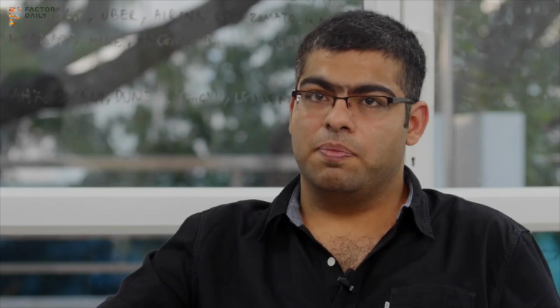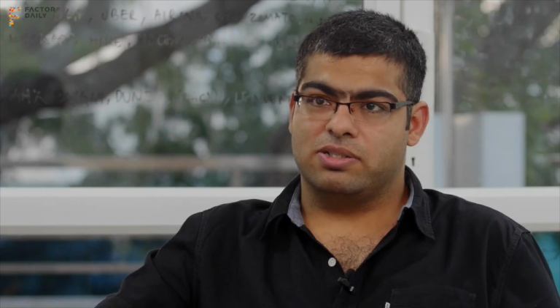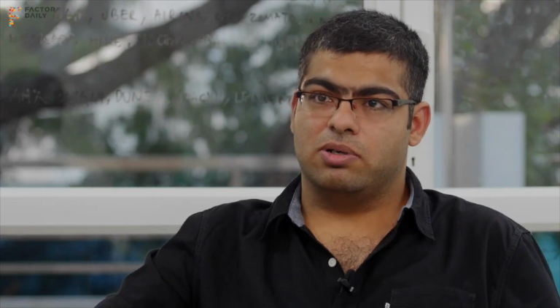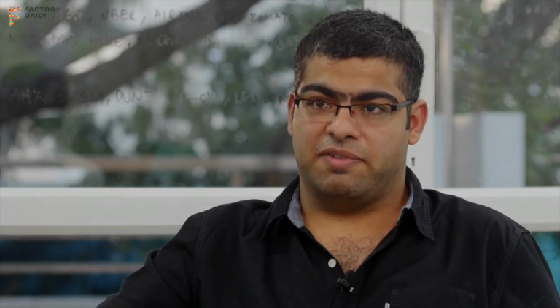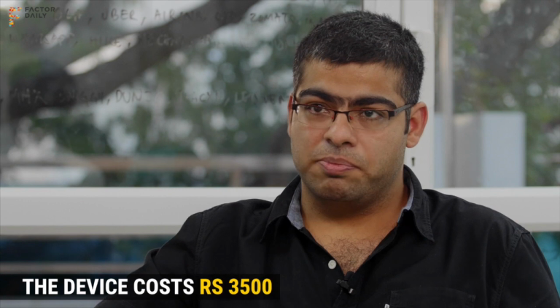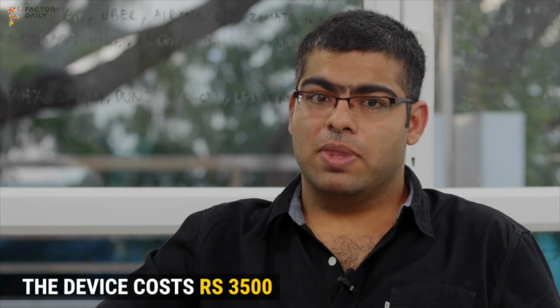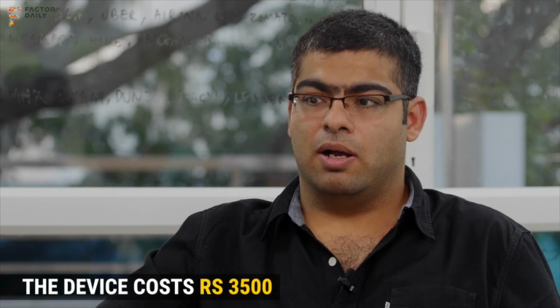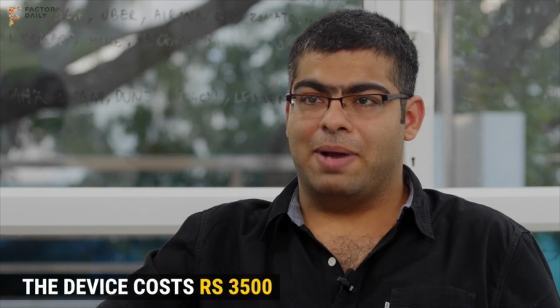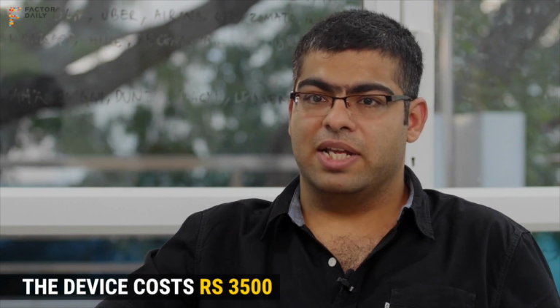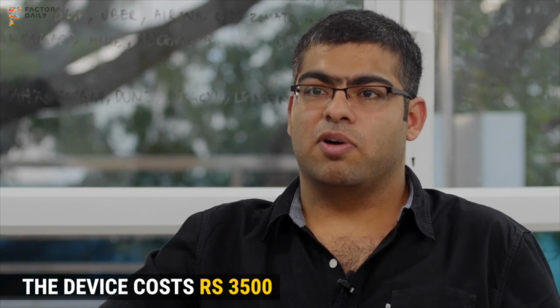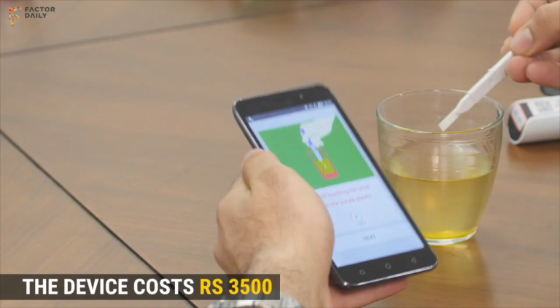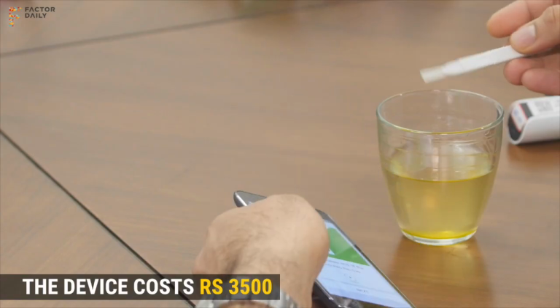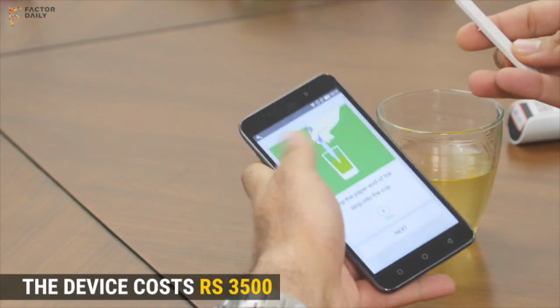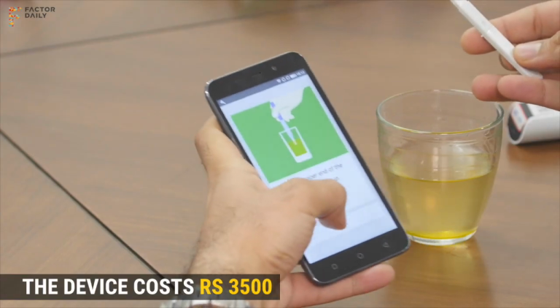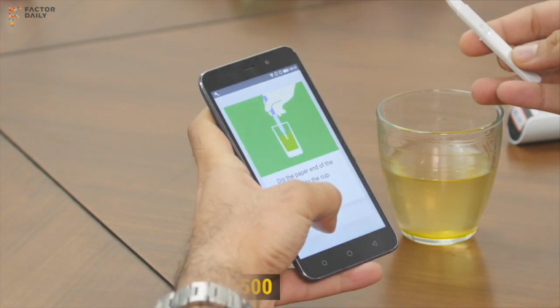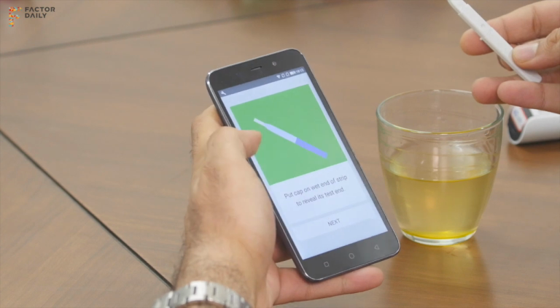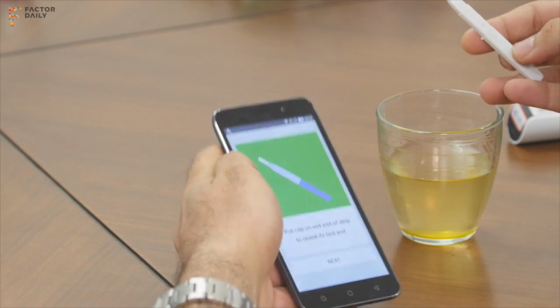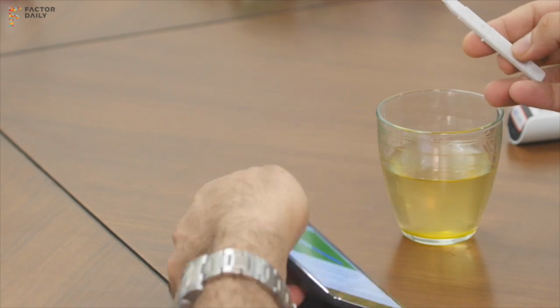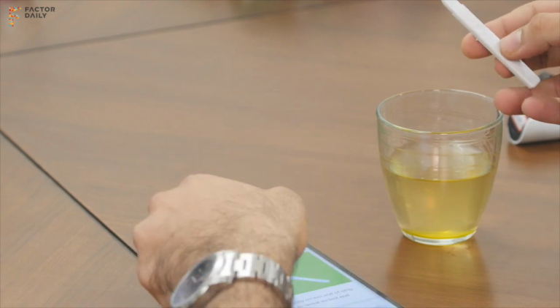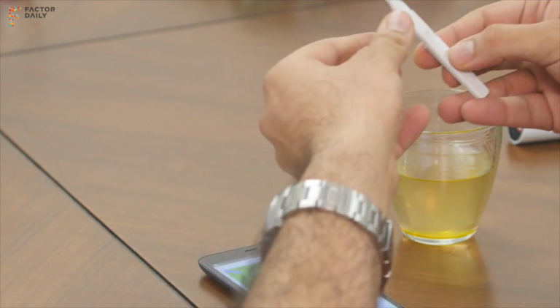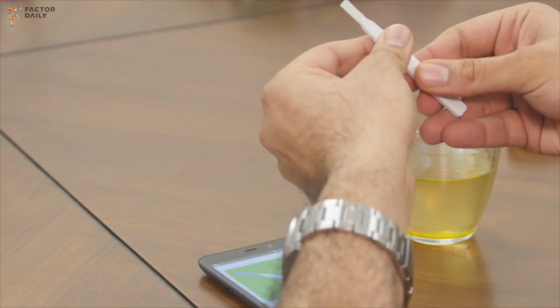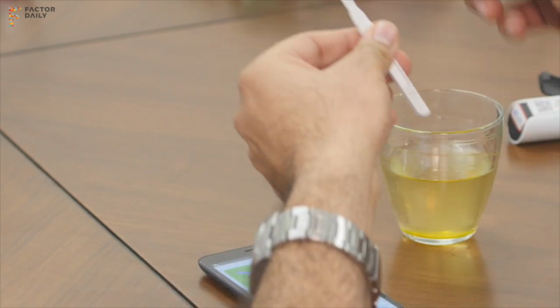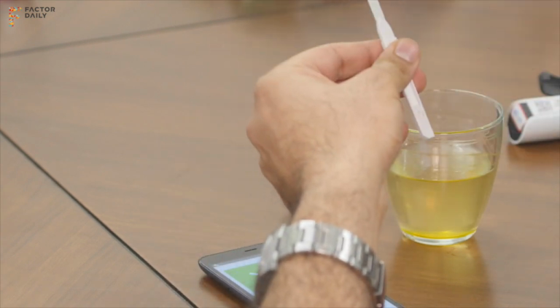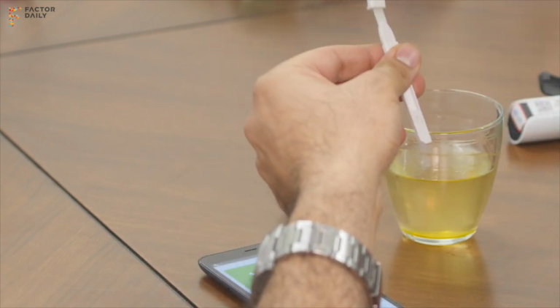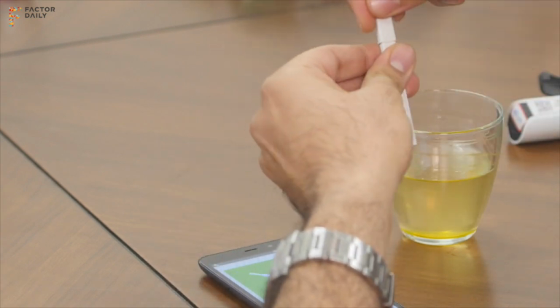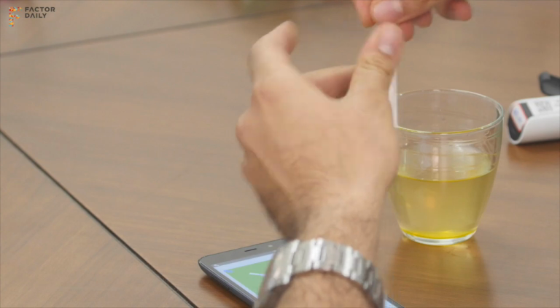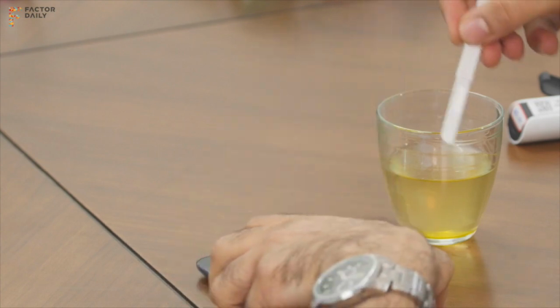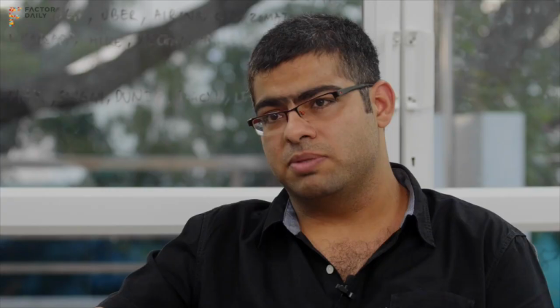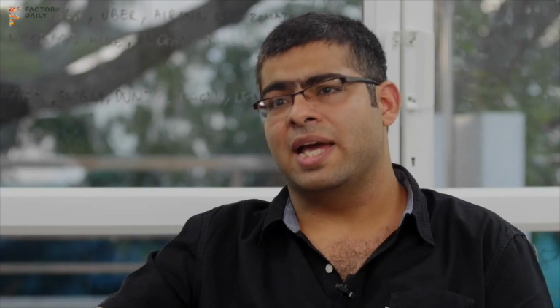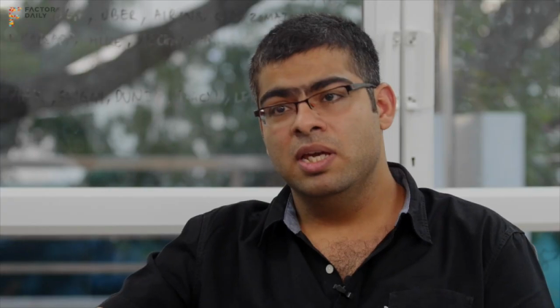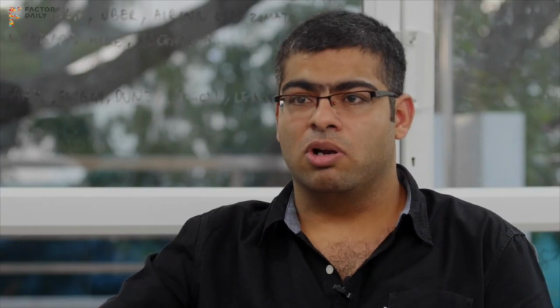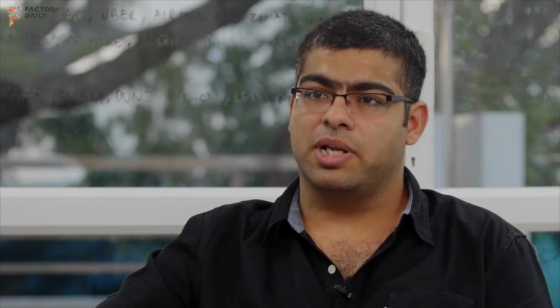The device costs about 3,500 rupees. A pack of 10 strips for fertility is about 1,000 rupees. The price of the strip depends on the test — some tests will be more expensive and some cheaper — and we'll disclose these prices as we keep launching more tests.